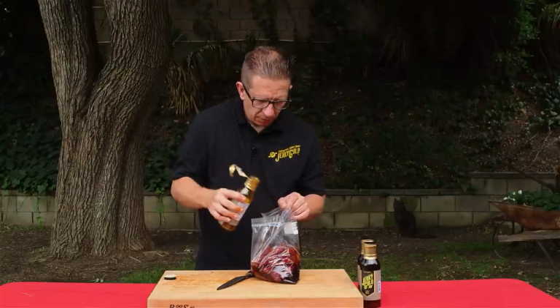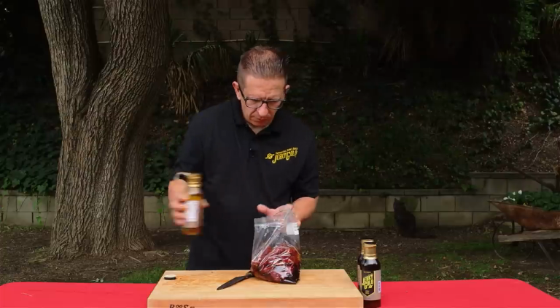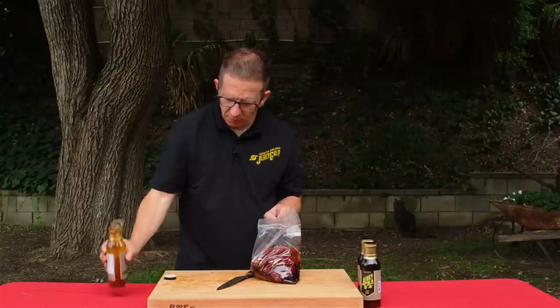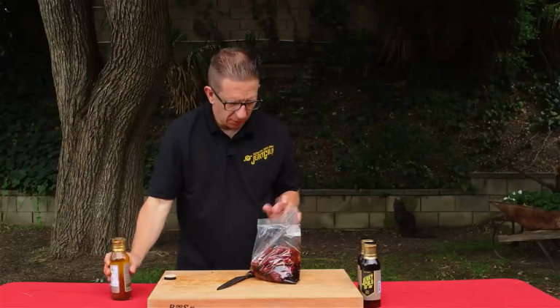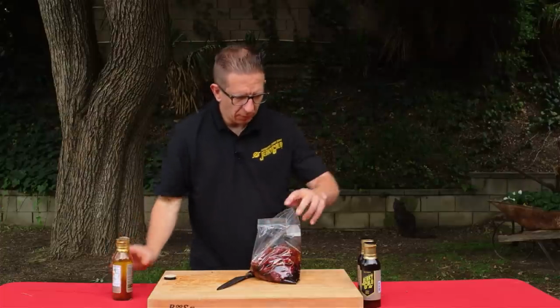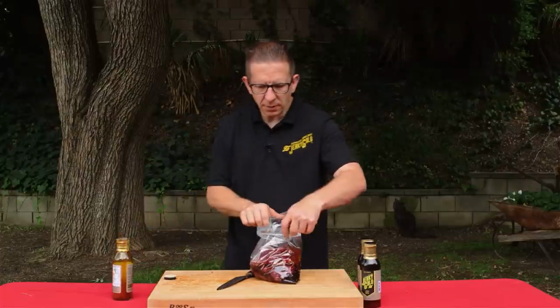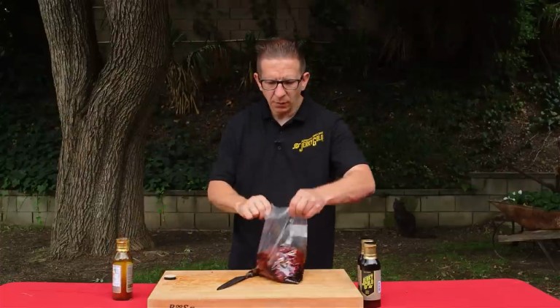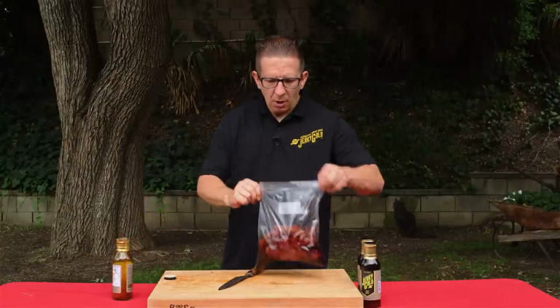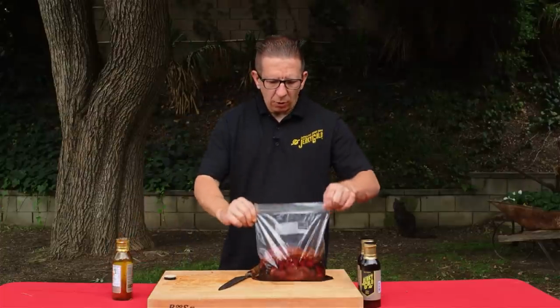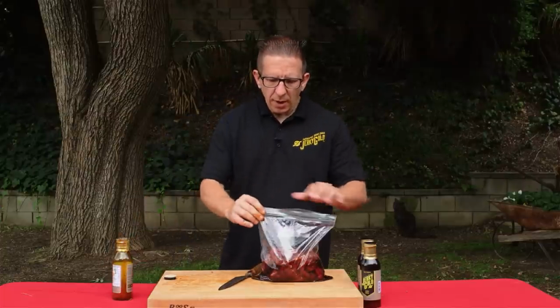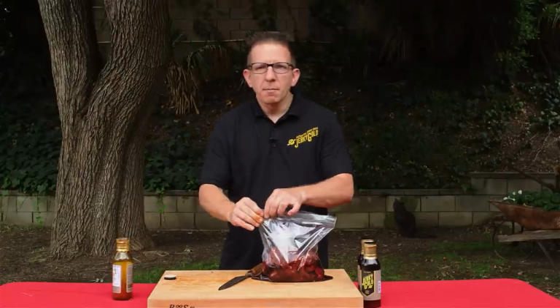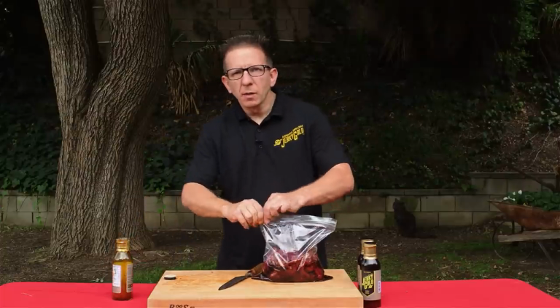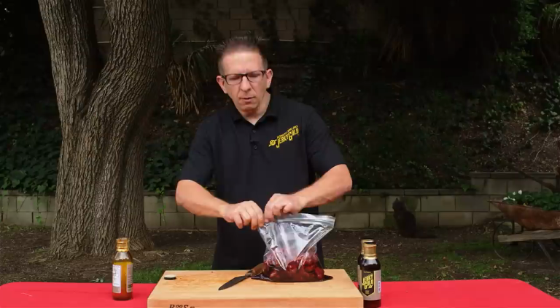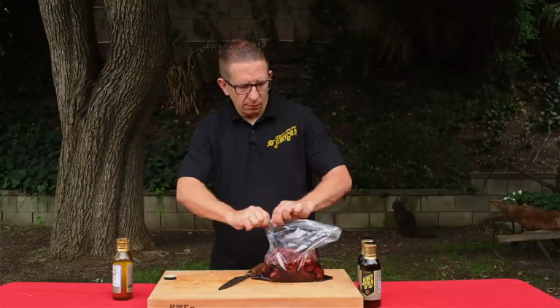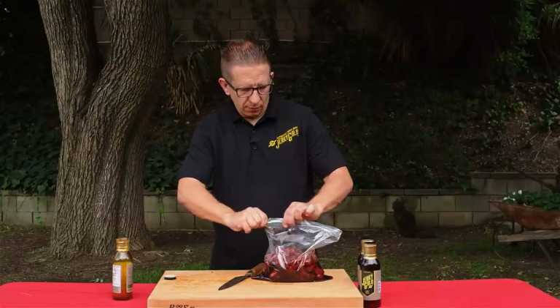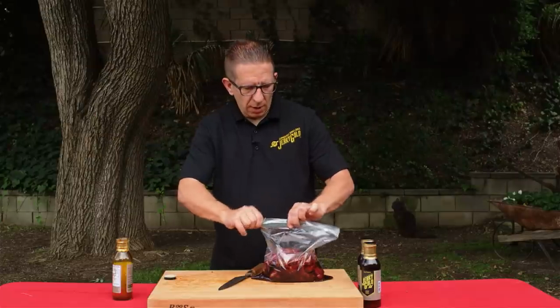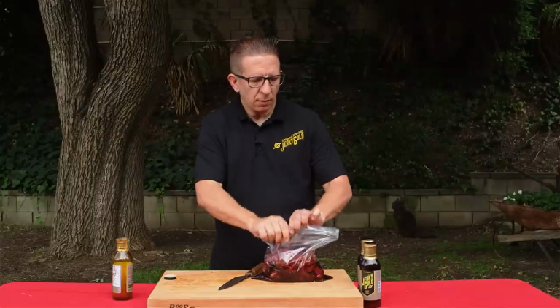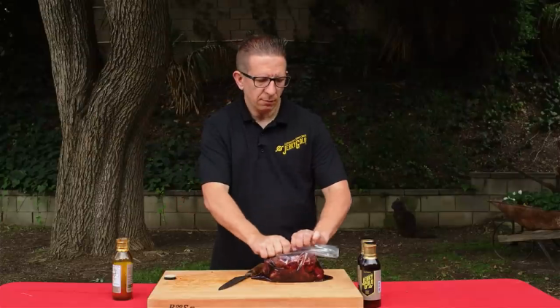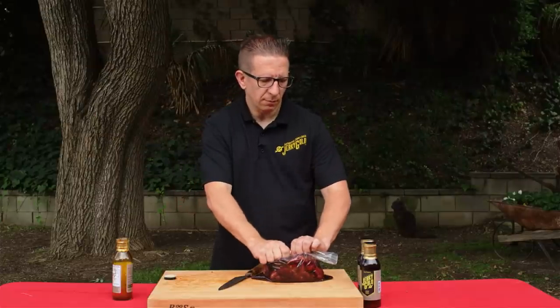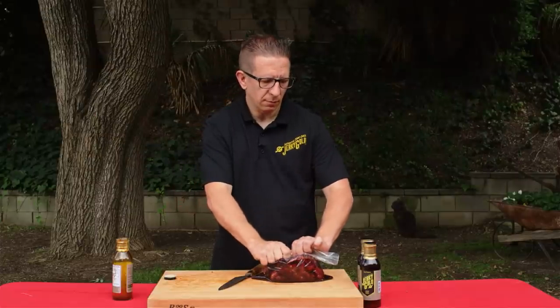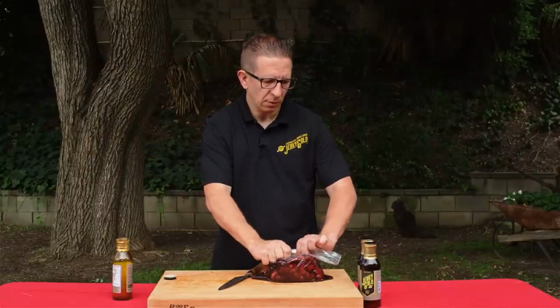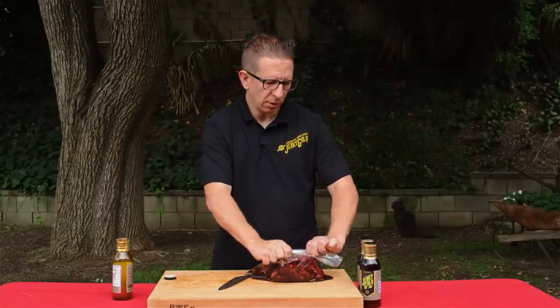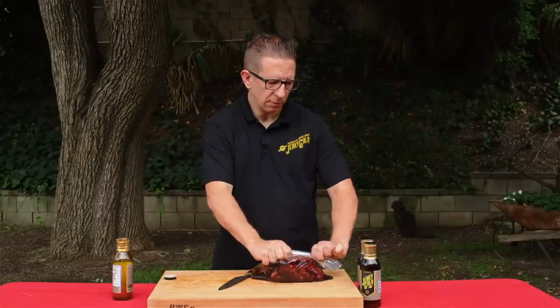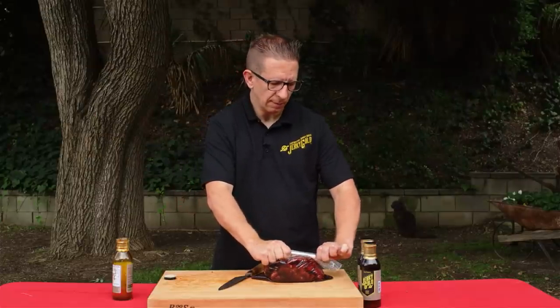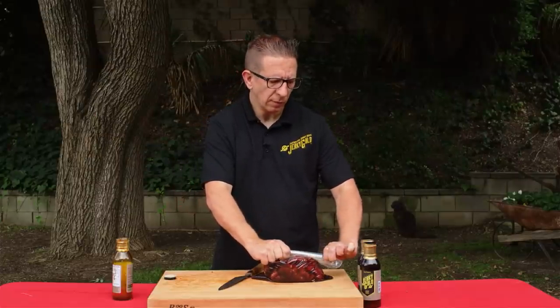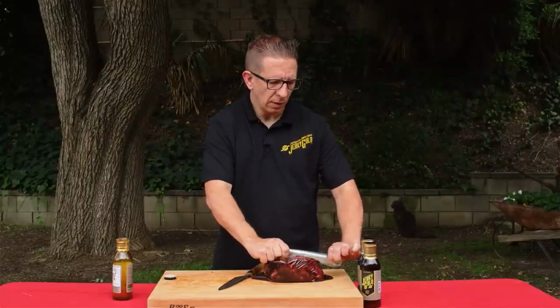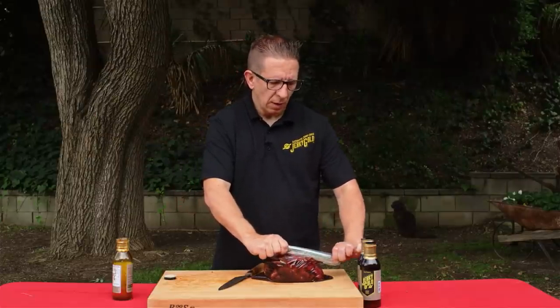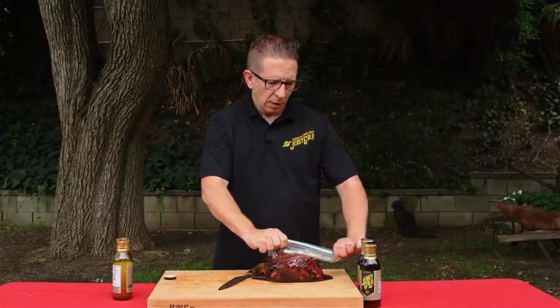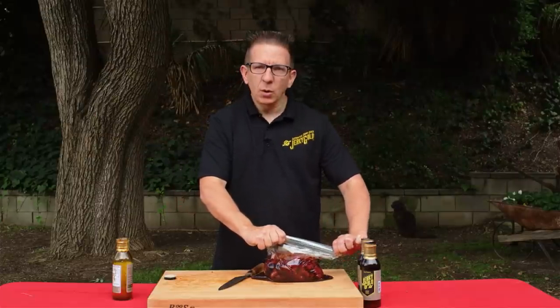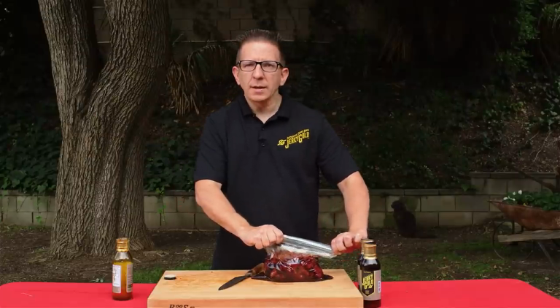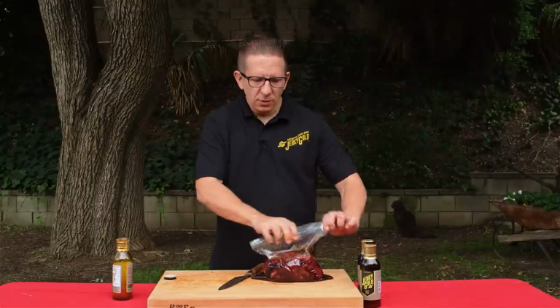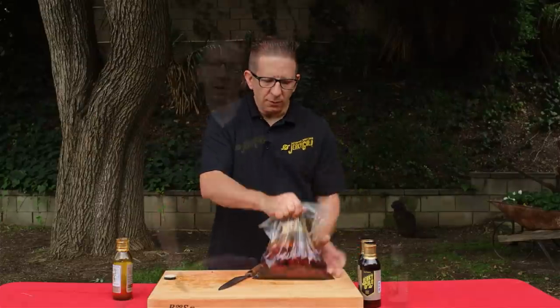This smells phenomenal, guys. I'm going to go ahead and leak out the air. There we go. Let's go ahead and get to the beef.